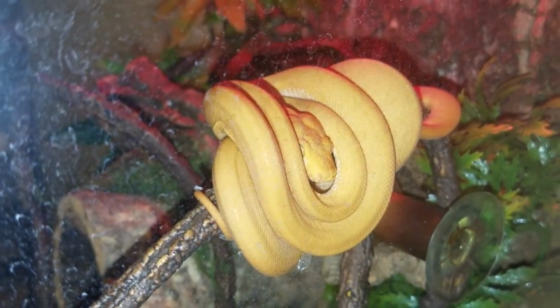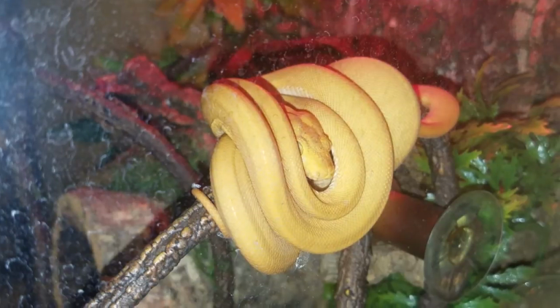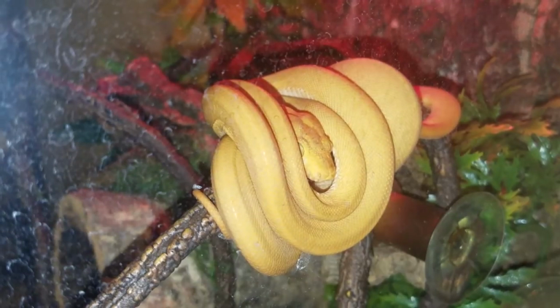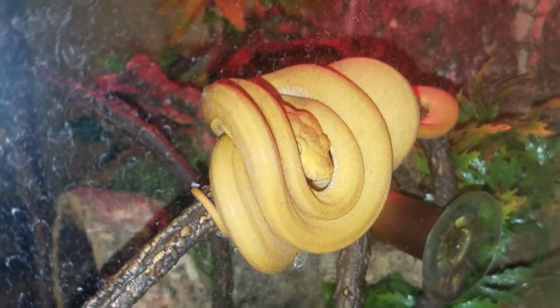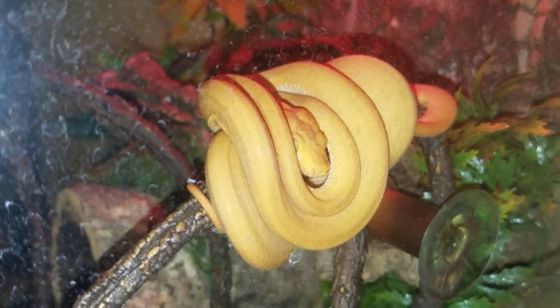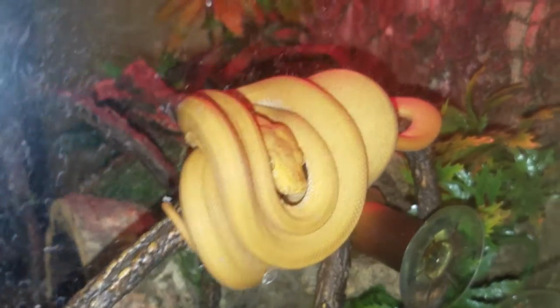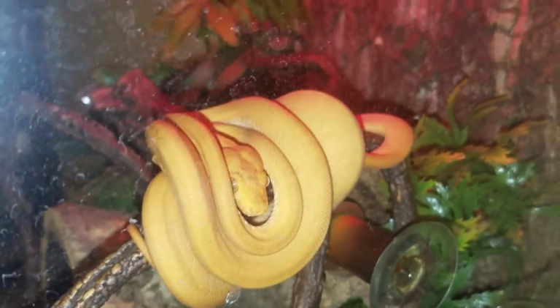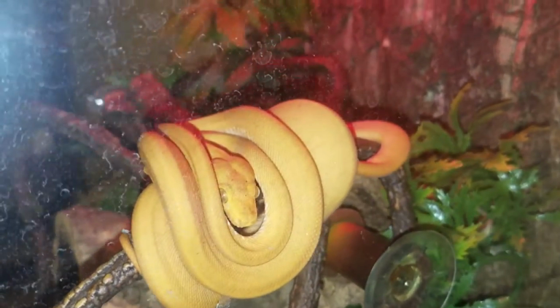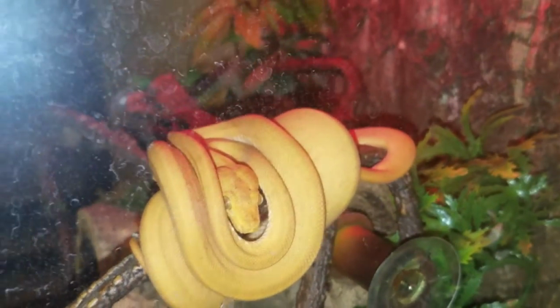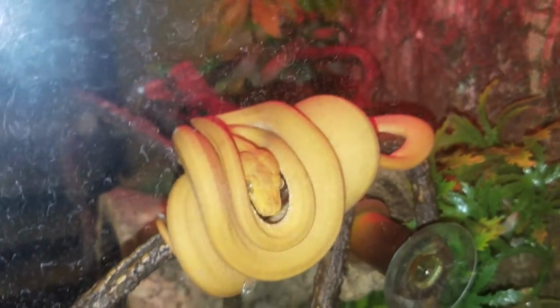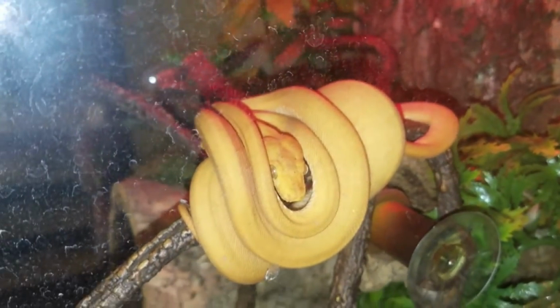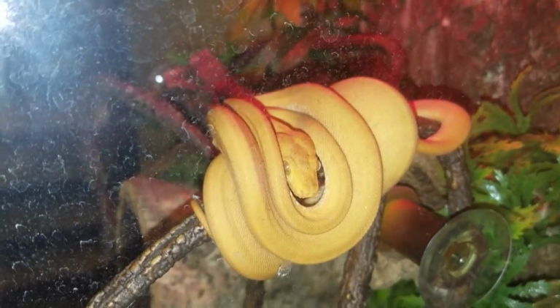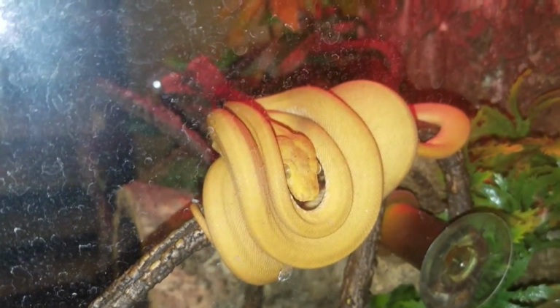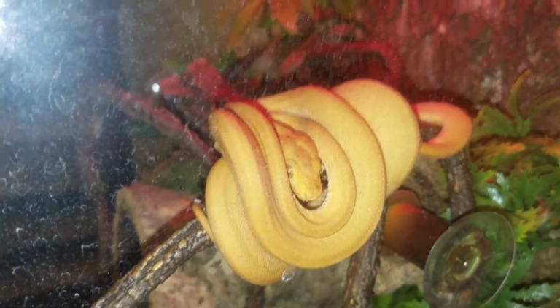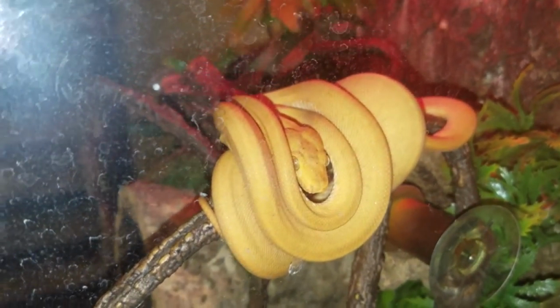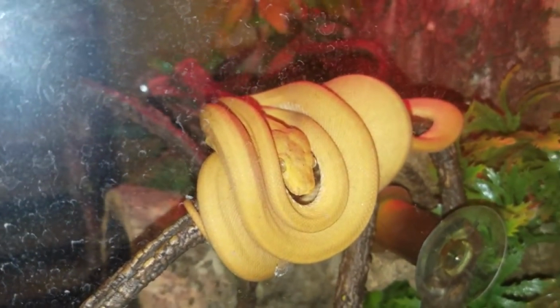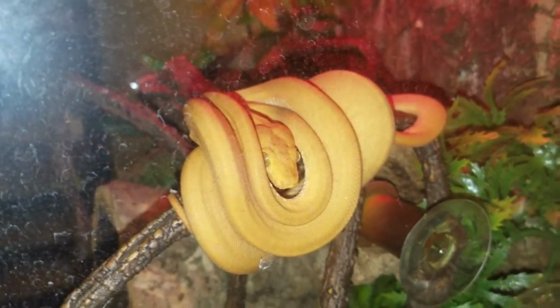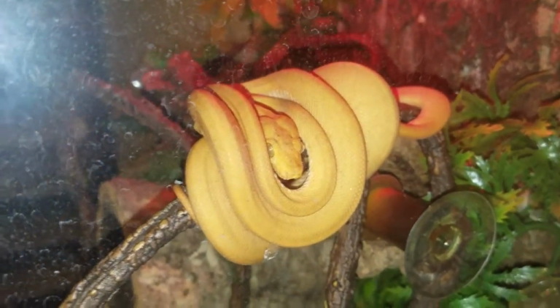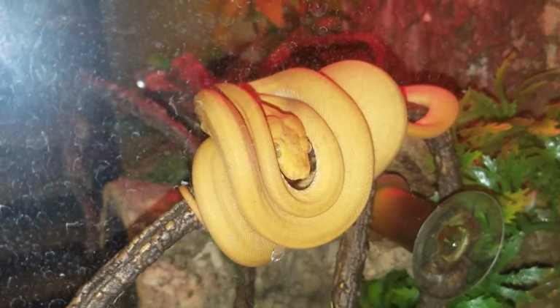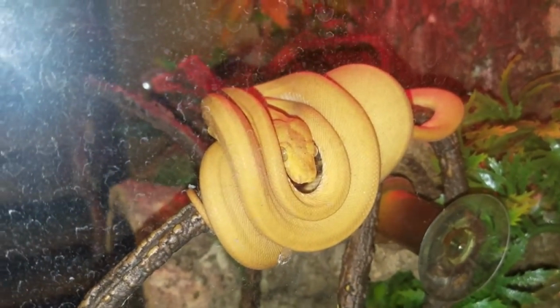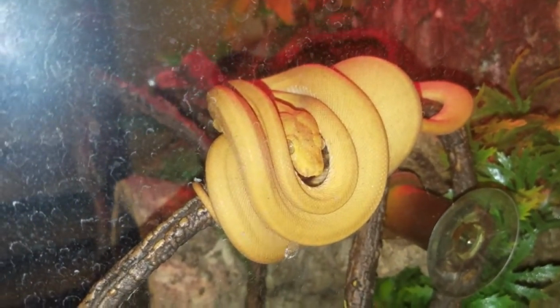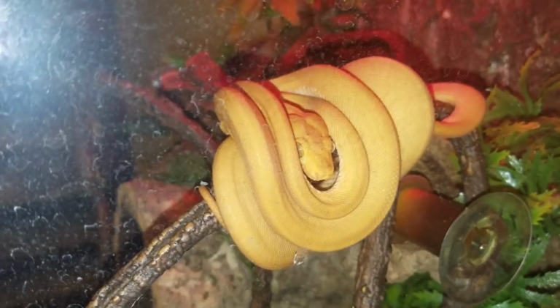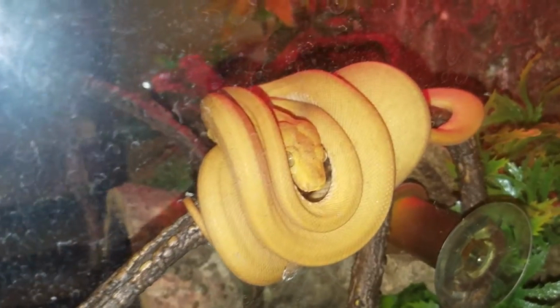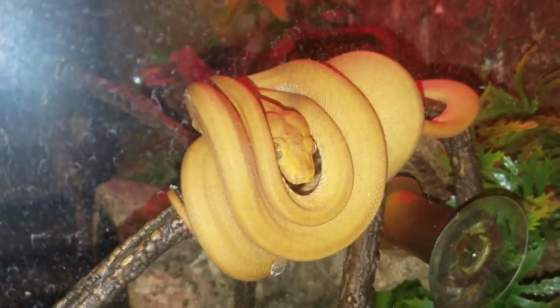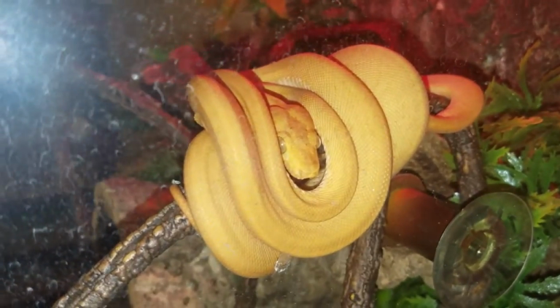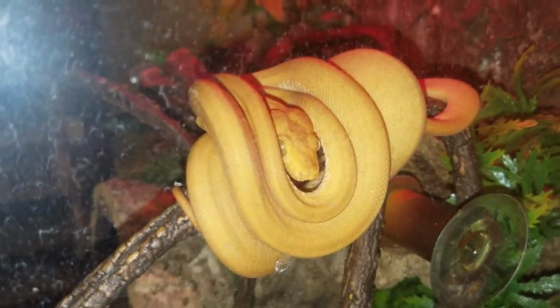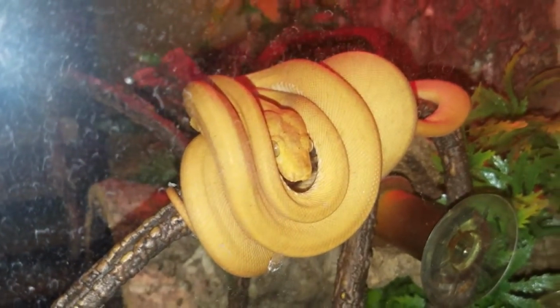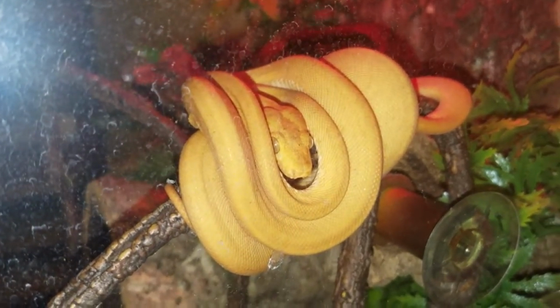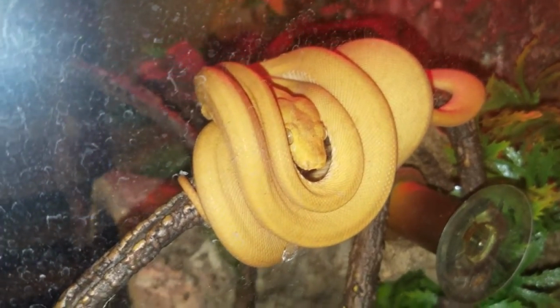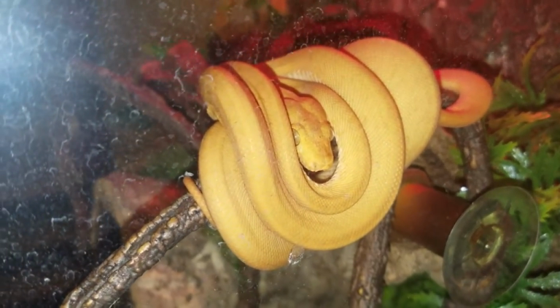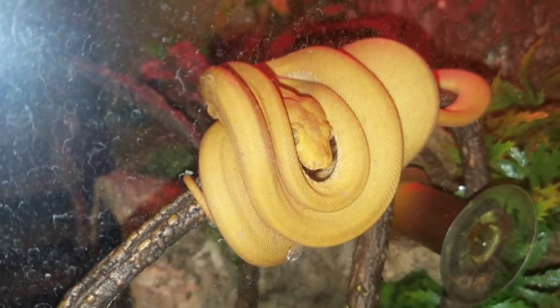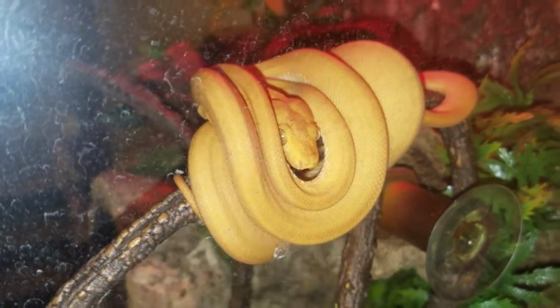Hey, what's up guys? It's Drew the Entertainer, the owner of Serpent City Exotics. I just wanted to get a quick video of my Amazon Tree Boa, my patternless orange Amazon Tree Boa.